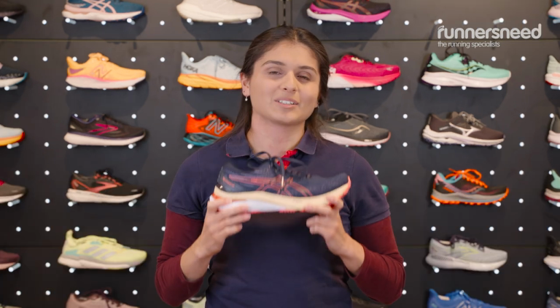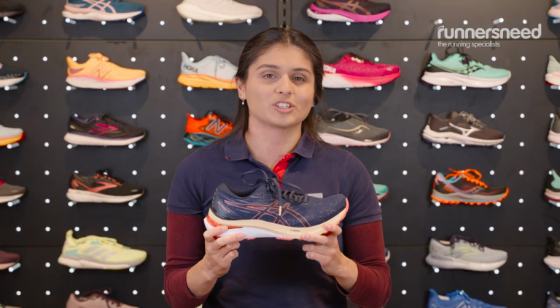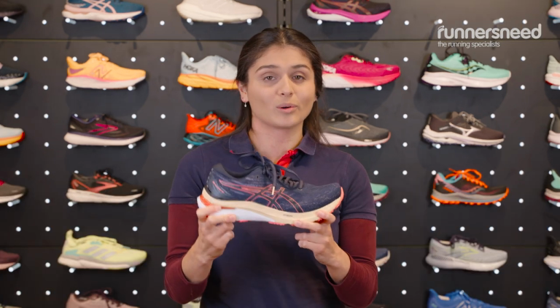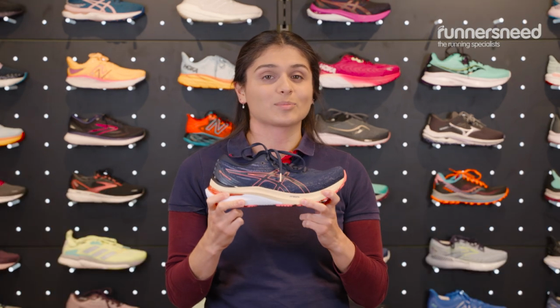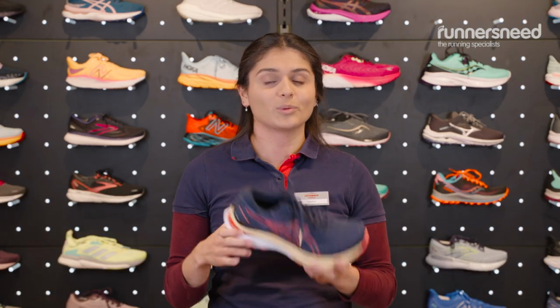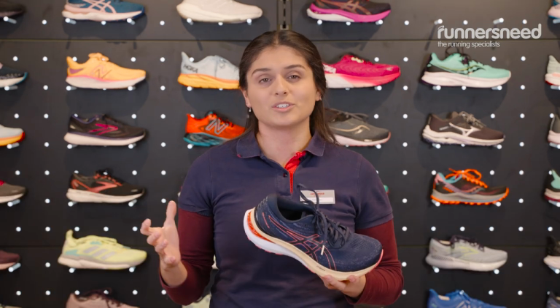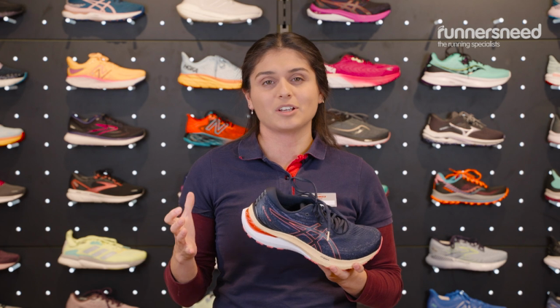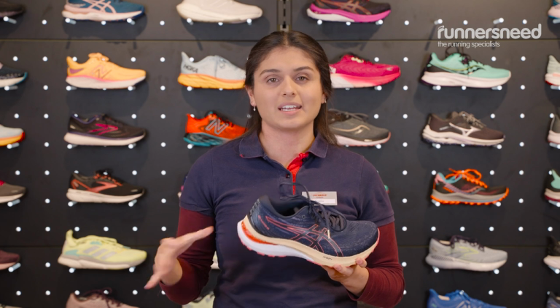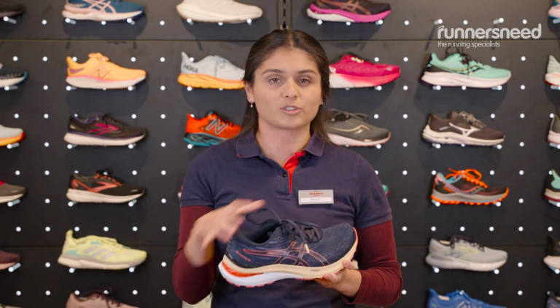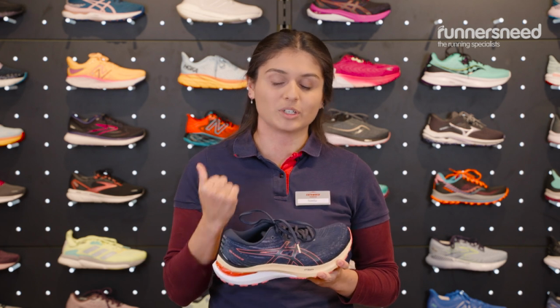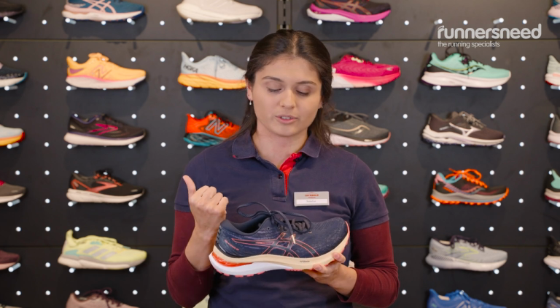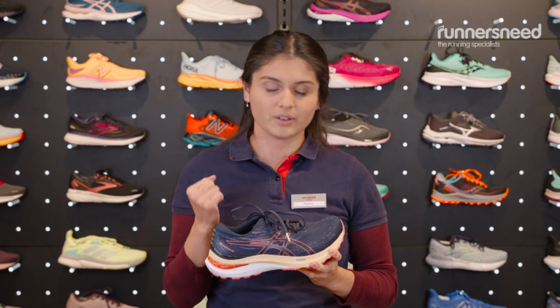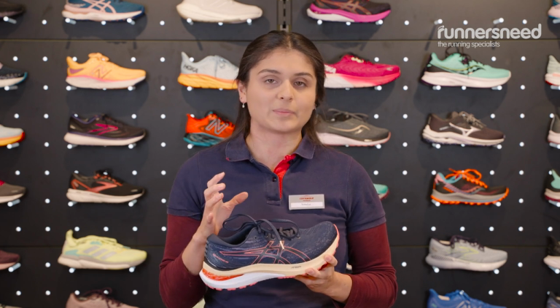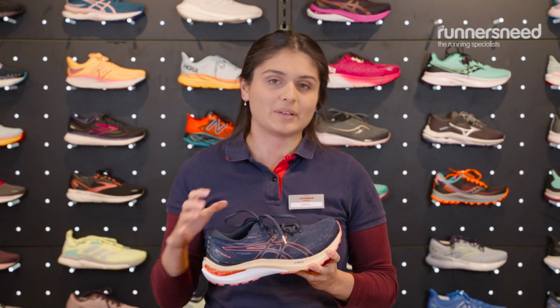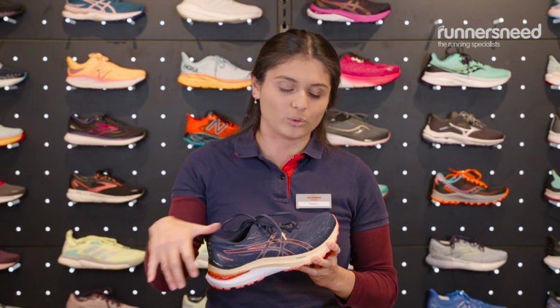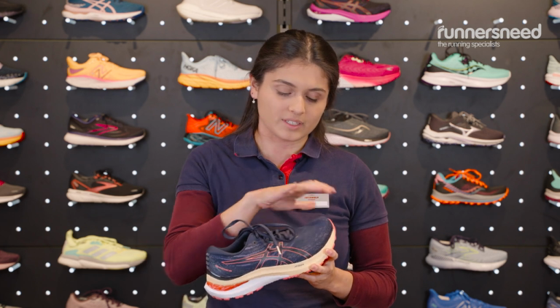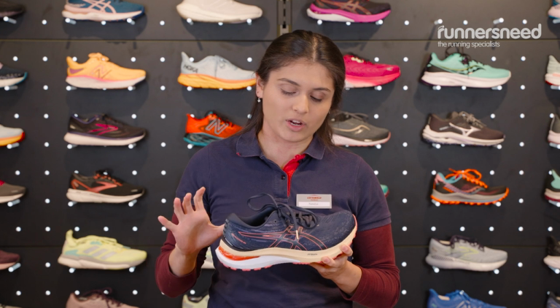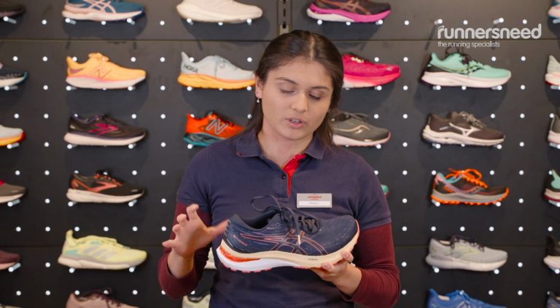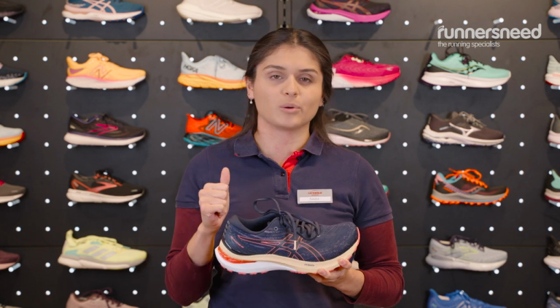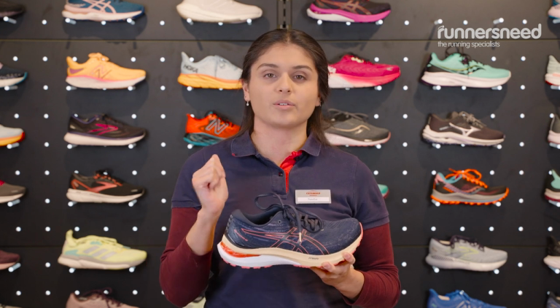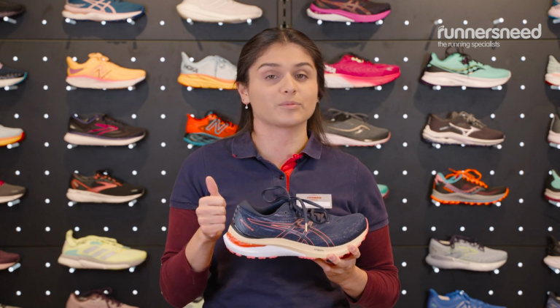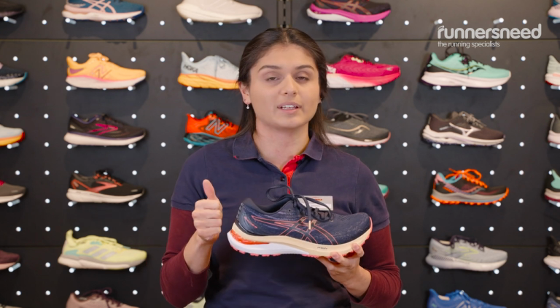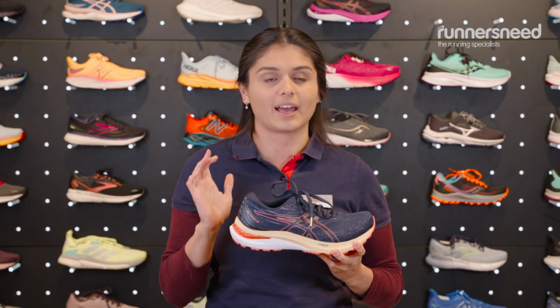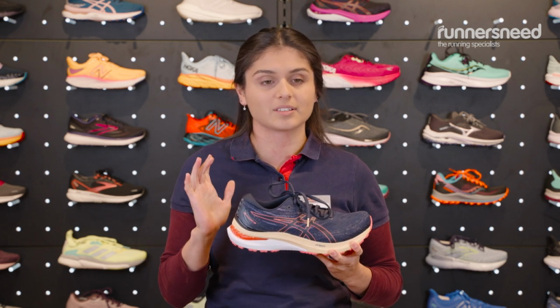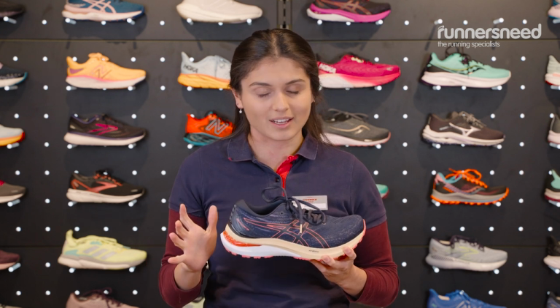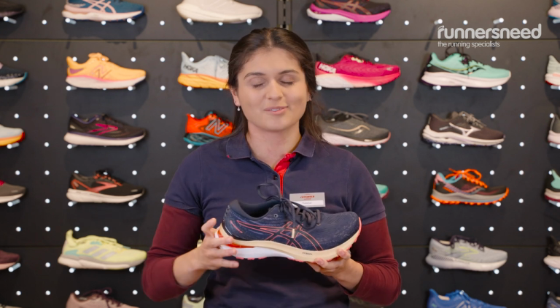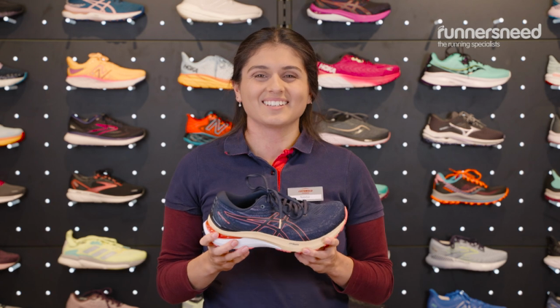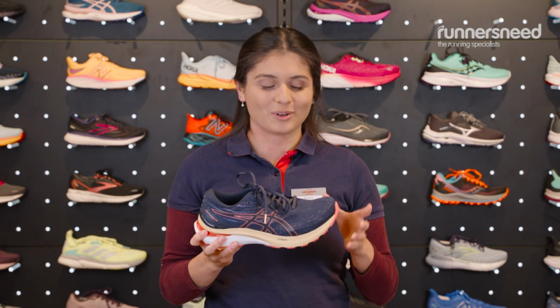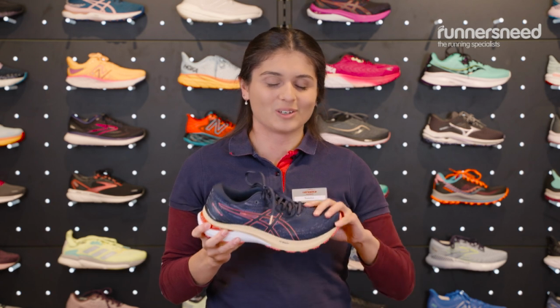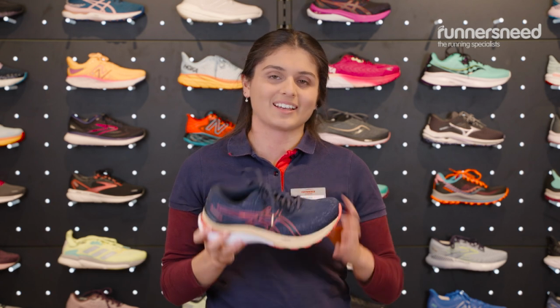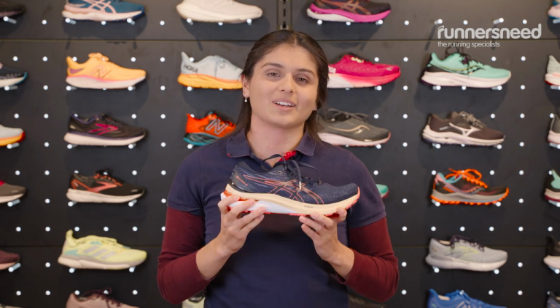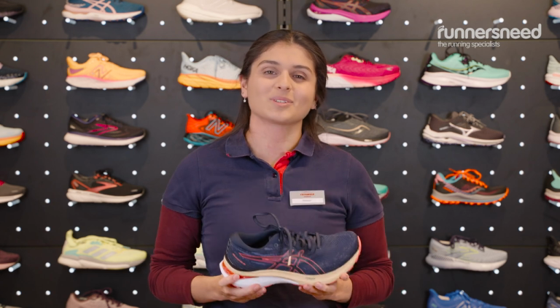To make this shoe as long-lasting as possible we do recommend you get an in-box treatment which we could do in store for you. This basically means it's a water-resistancy spray that we put on. It also protects from UV light and stain relief so you've got this shoe lasting as long as possible.